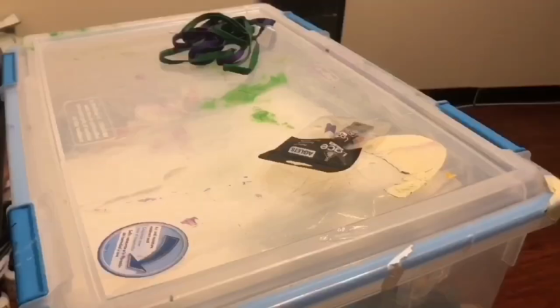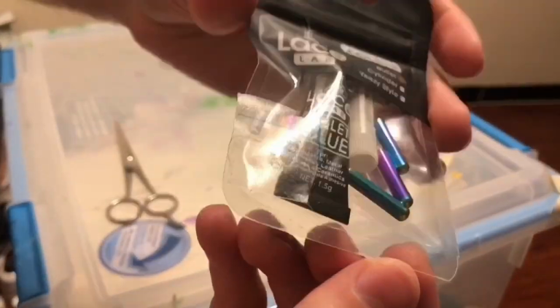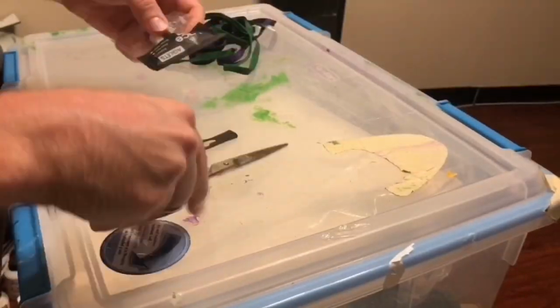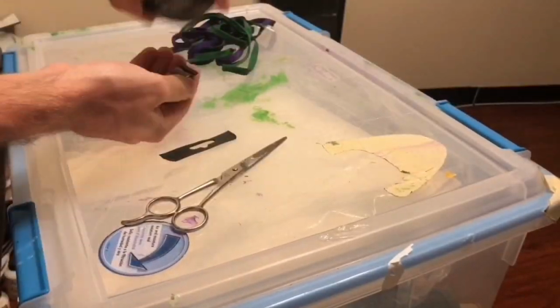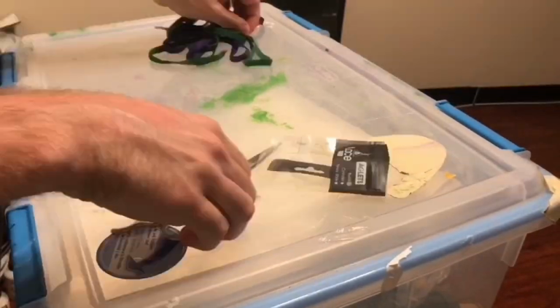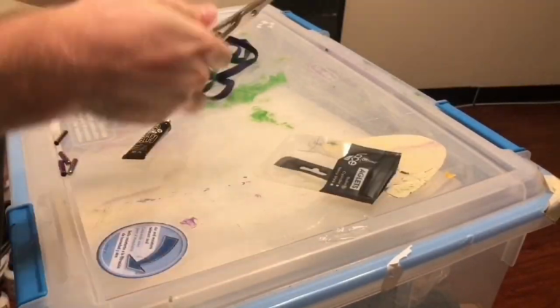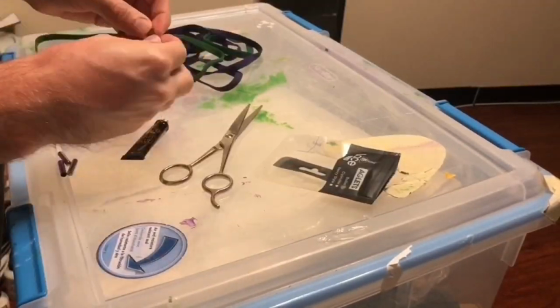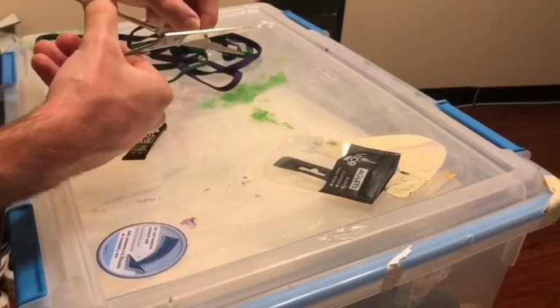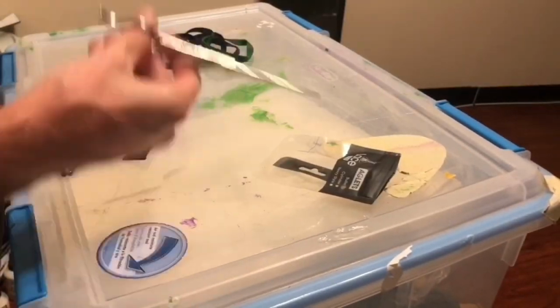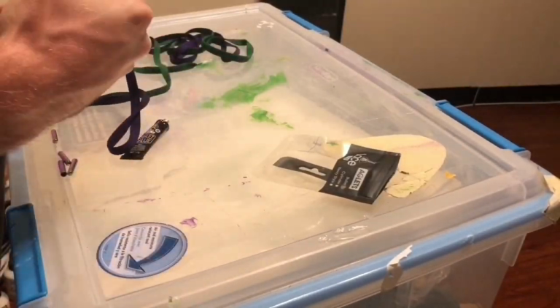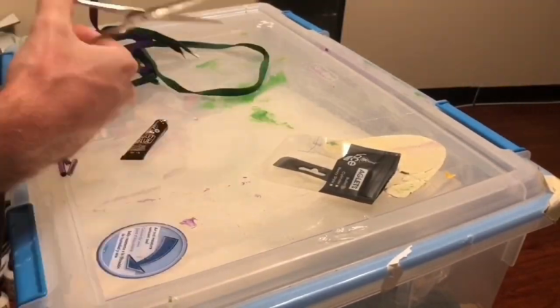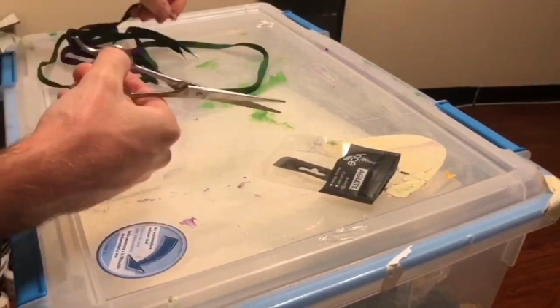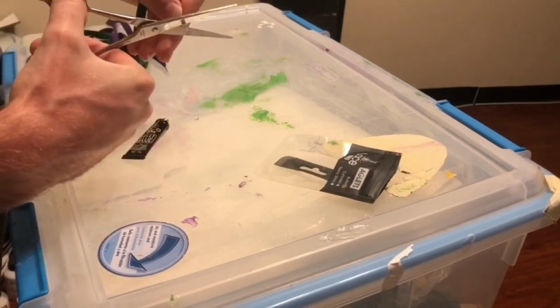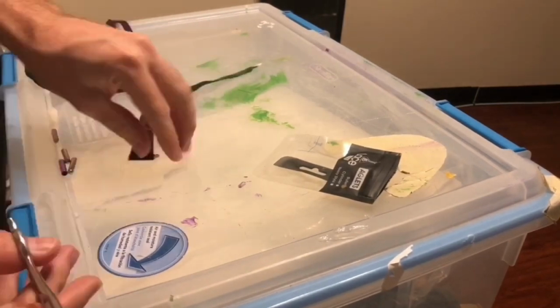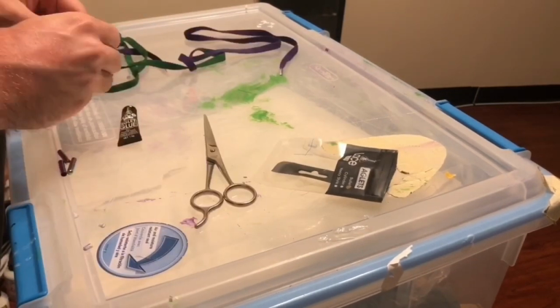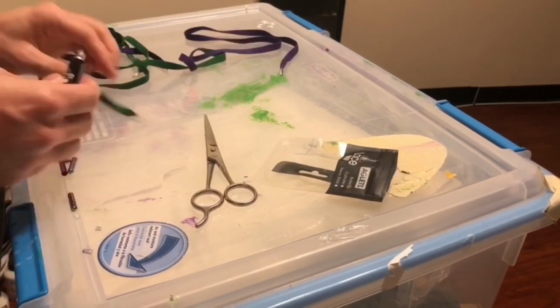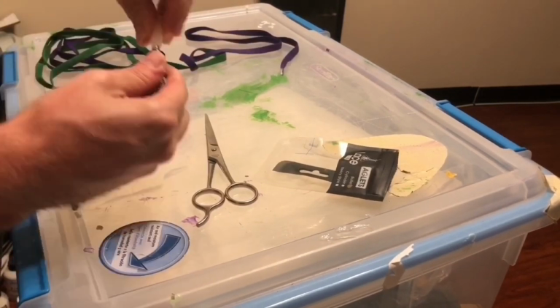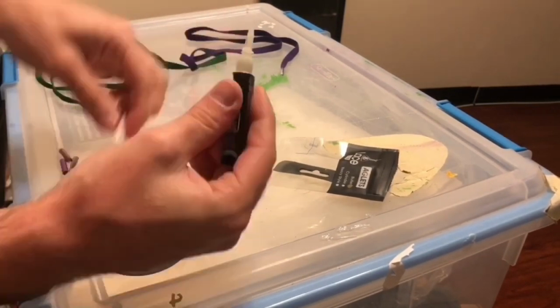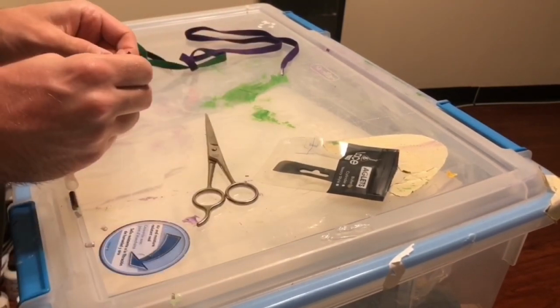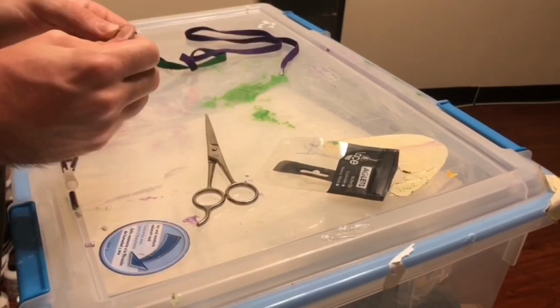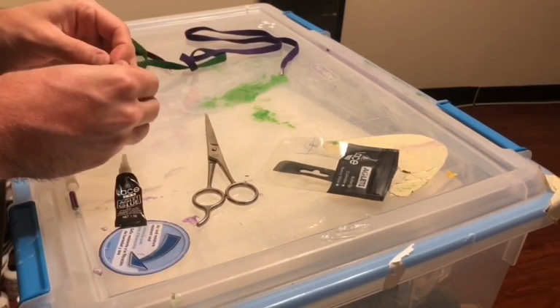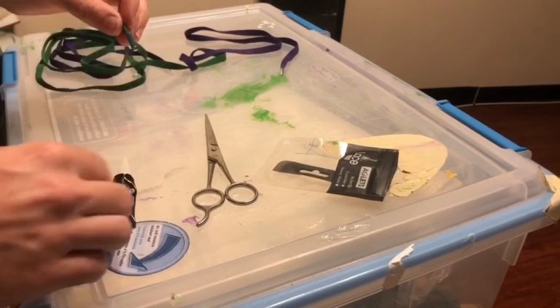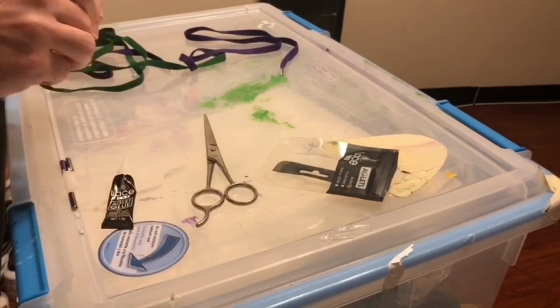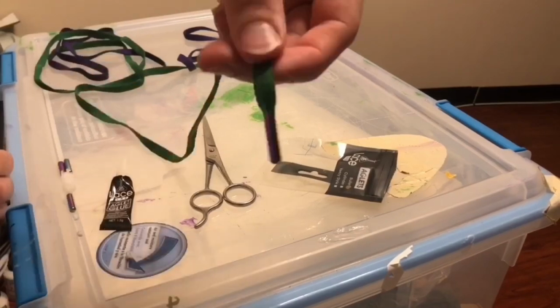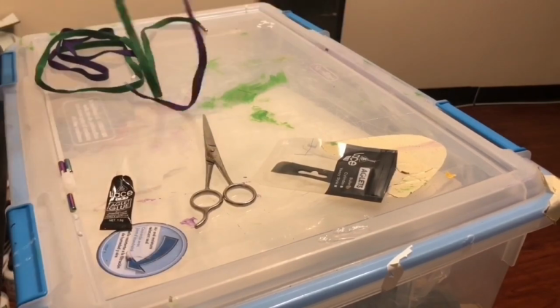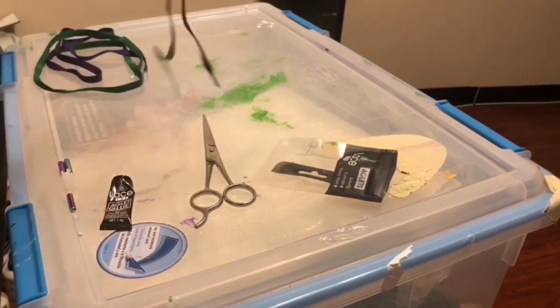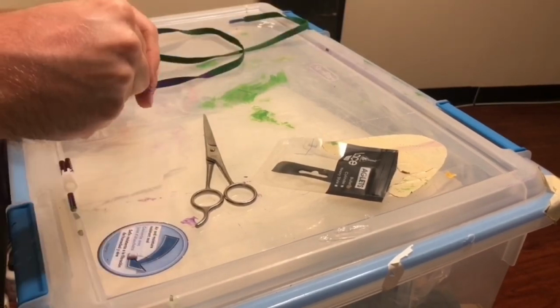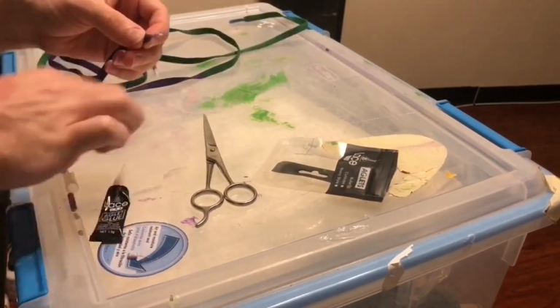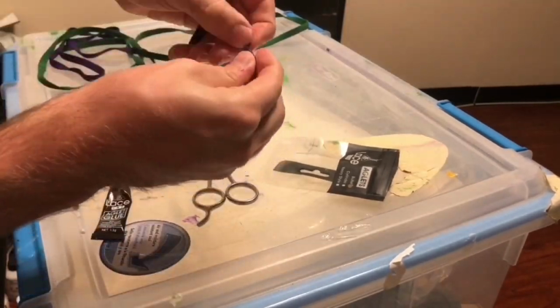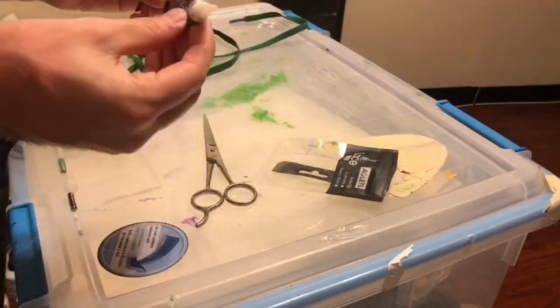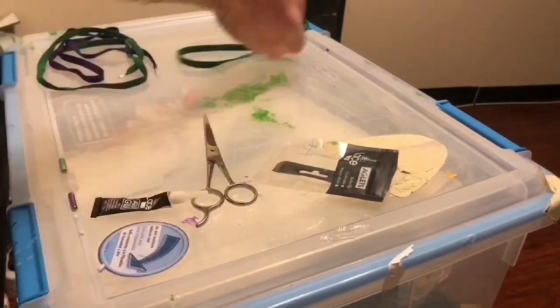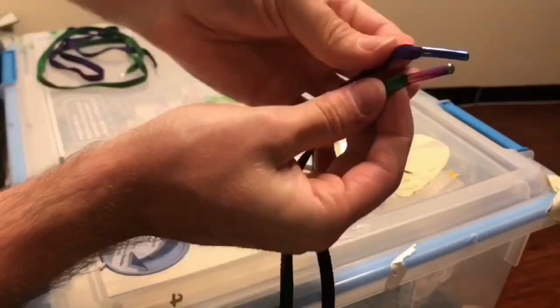Now that I got both laces done, I'm gonna apply some aglets. I feel like it'll set off the shoelace even more. I got these oil spill aglets — I call them that because they have a nice little oil spill effect to them, and they make the shoelaces pop.